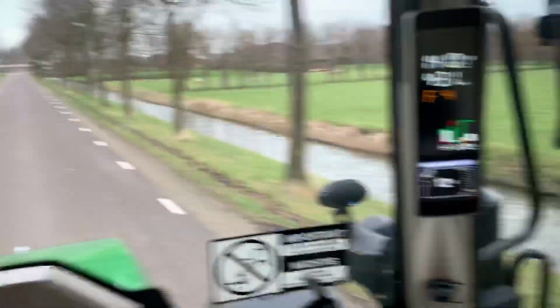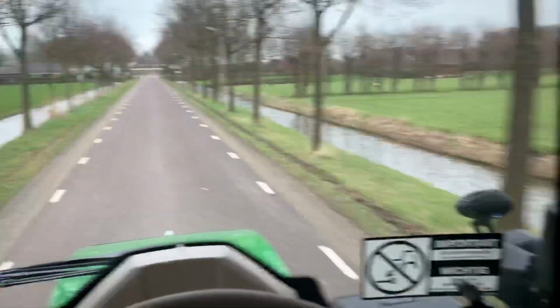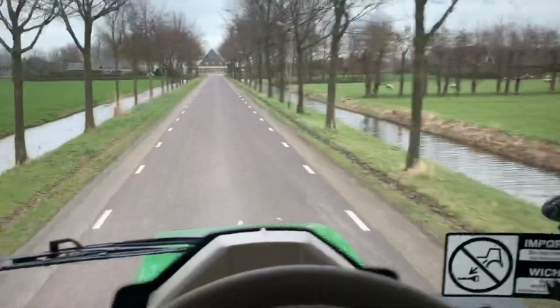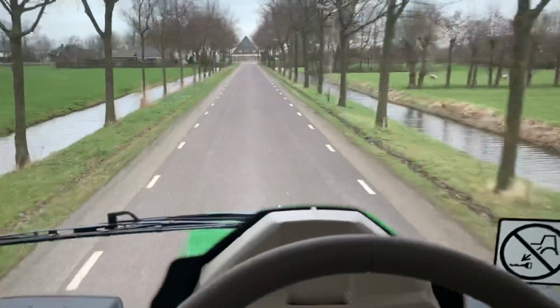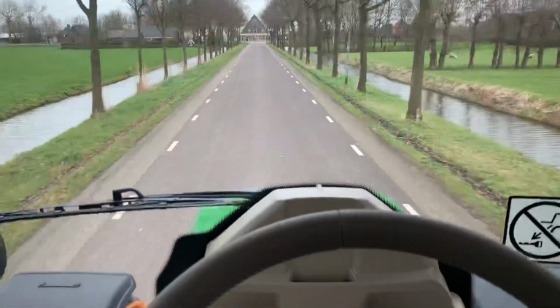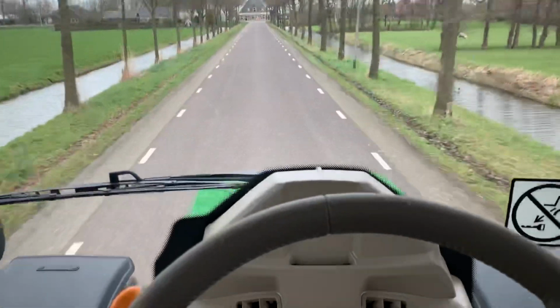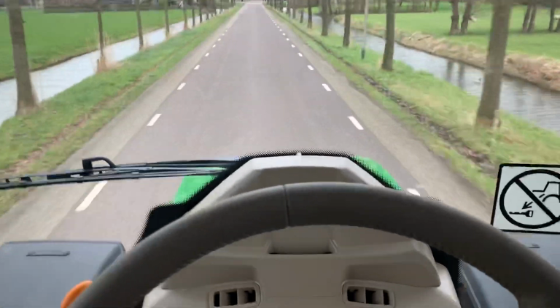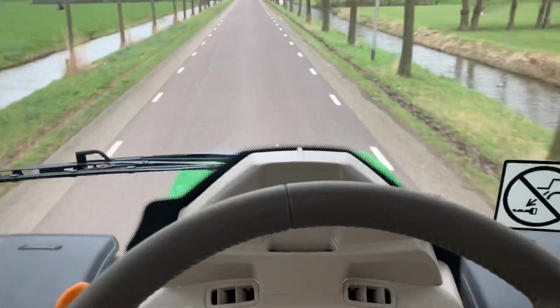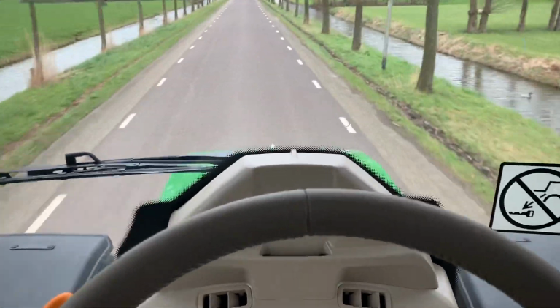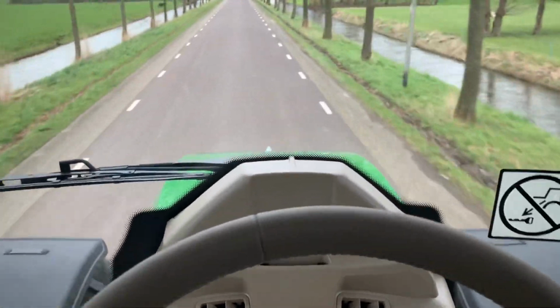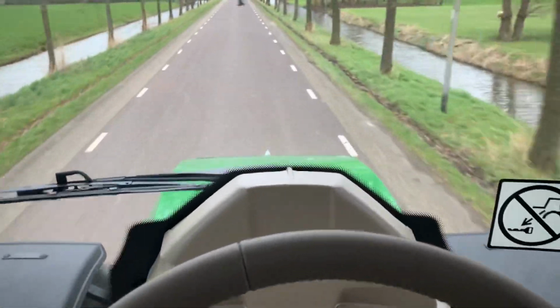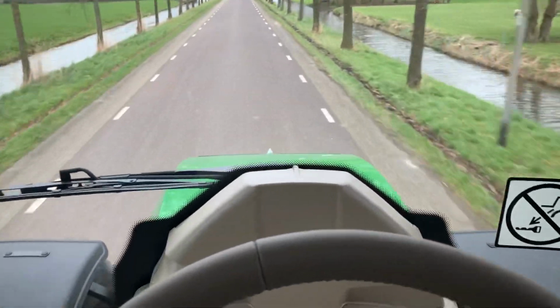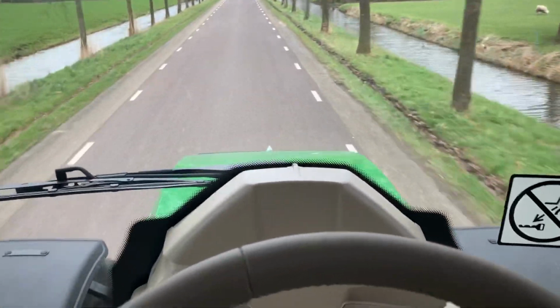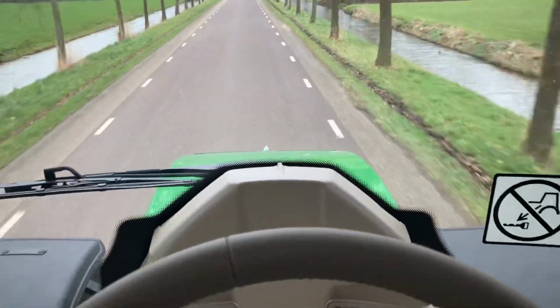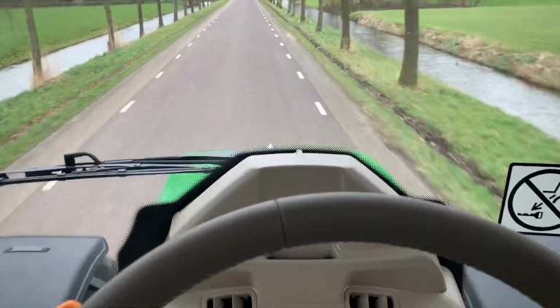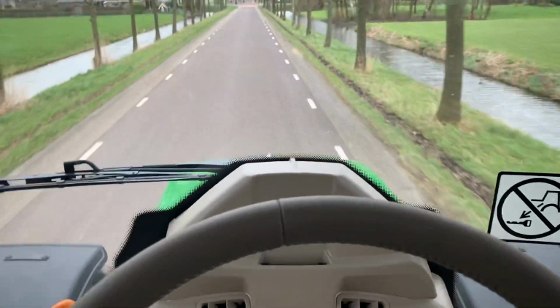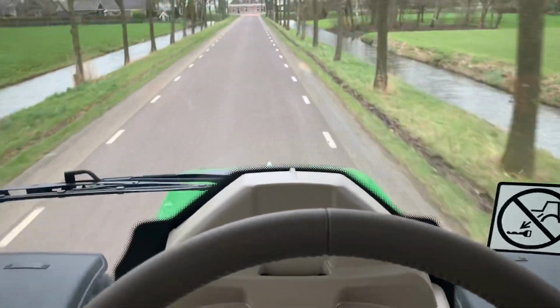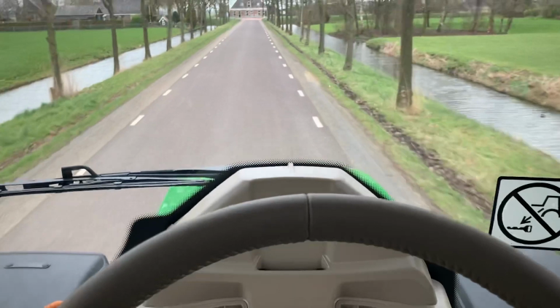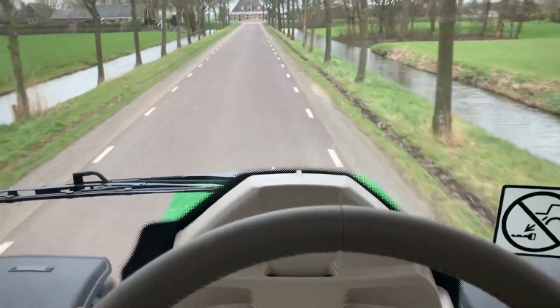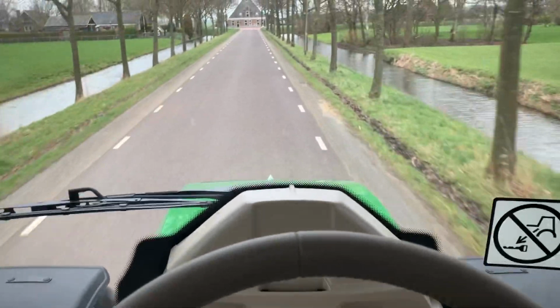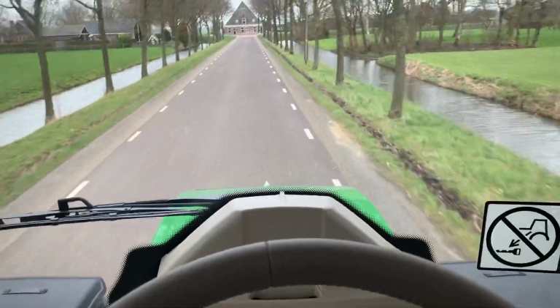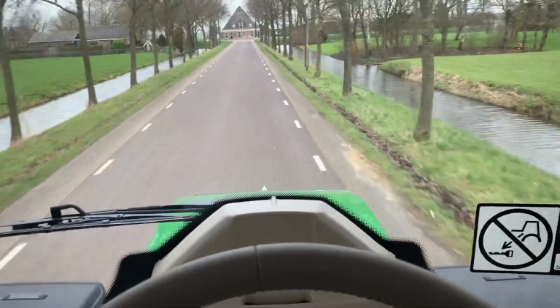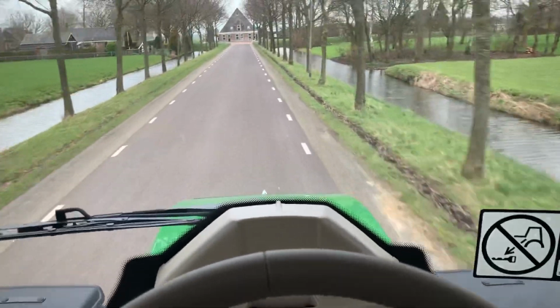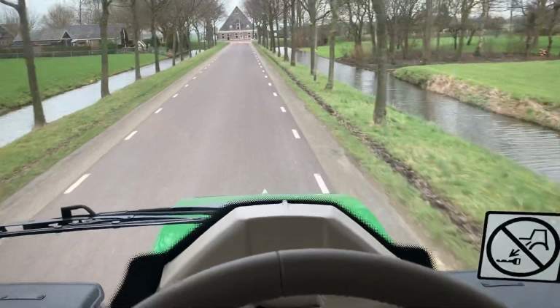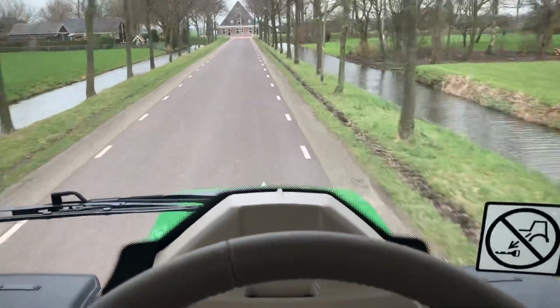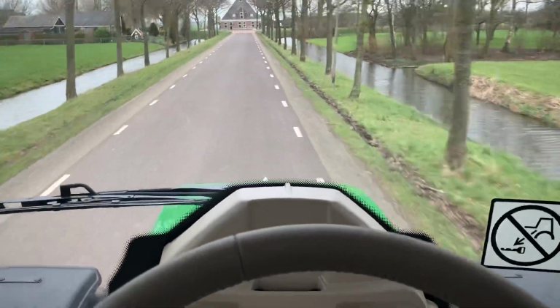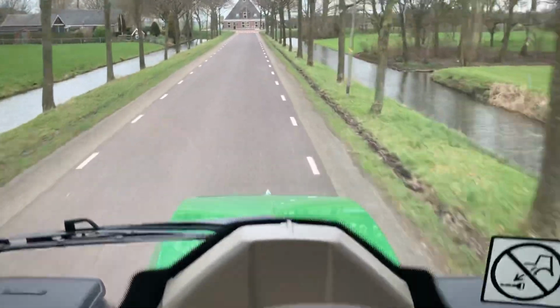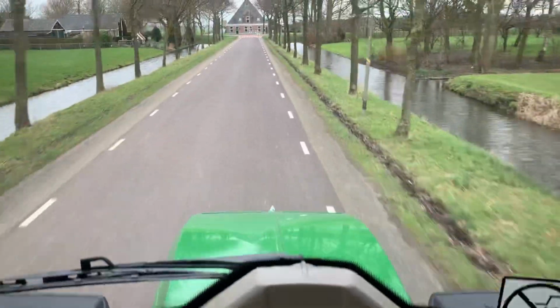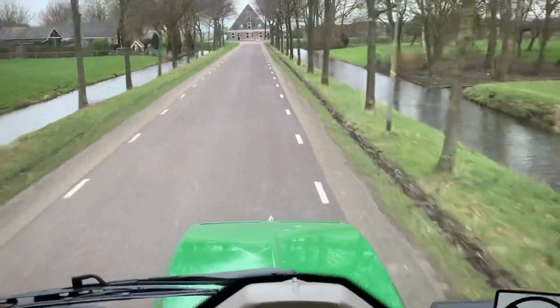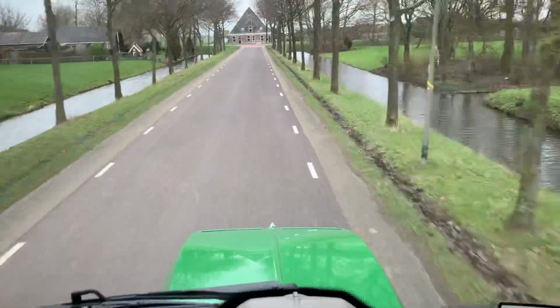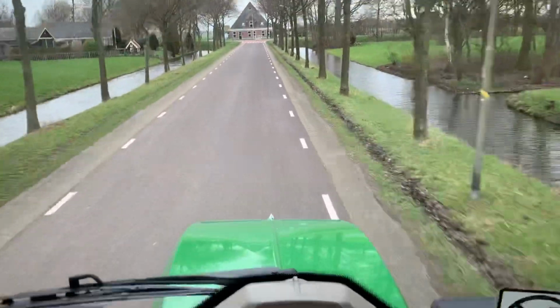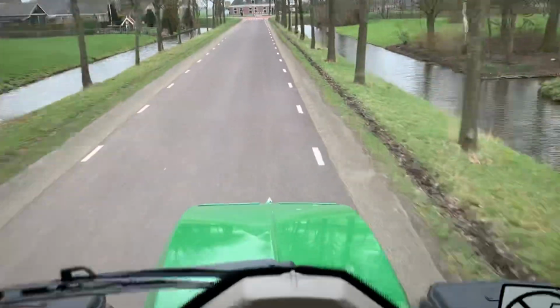Very quiet in the cabin. You really don't see the nose from inside.